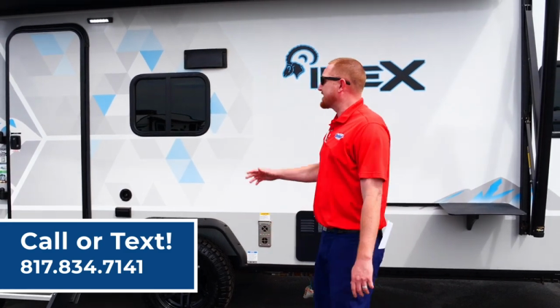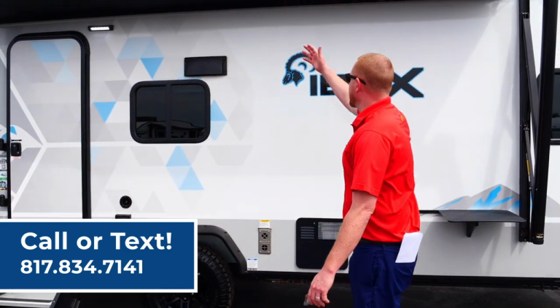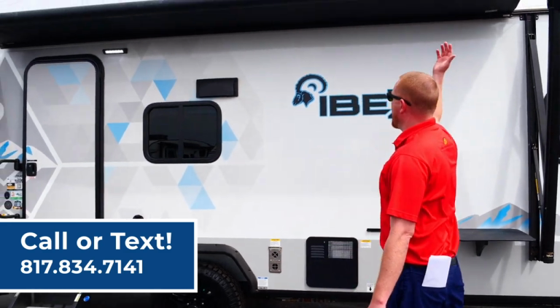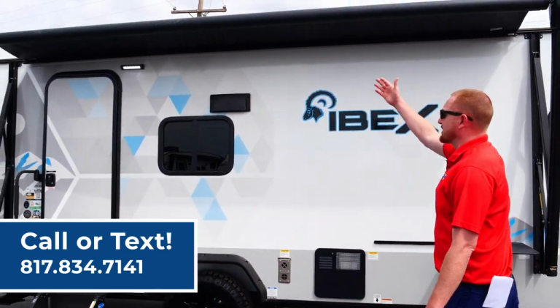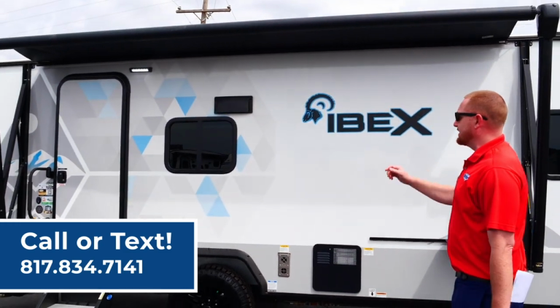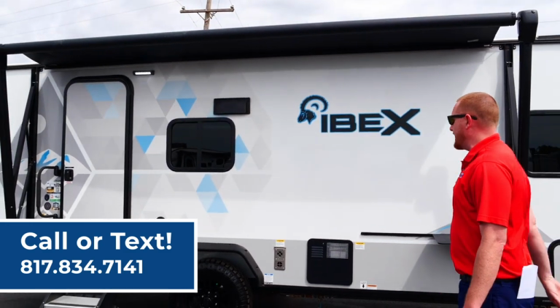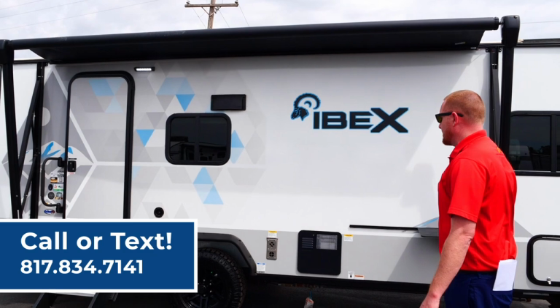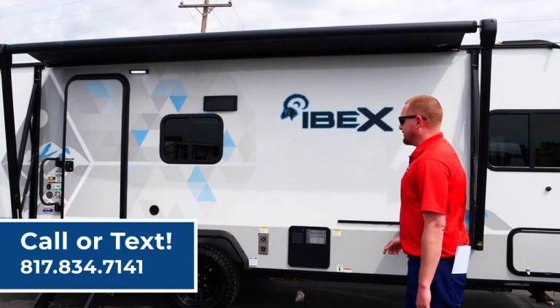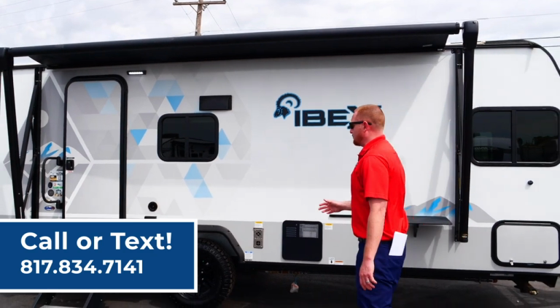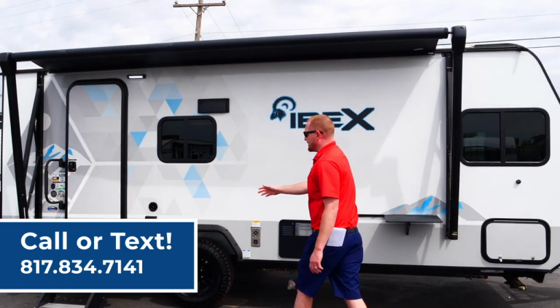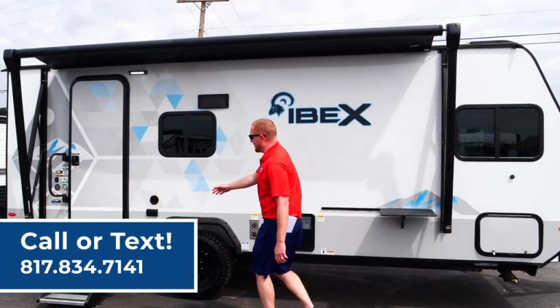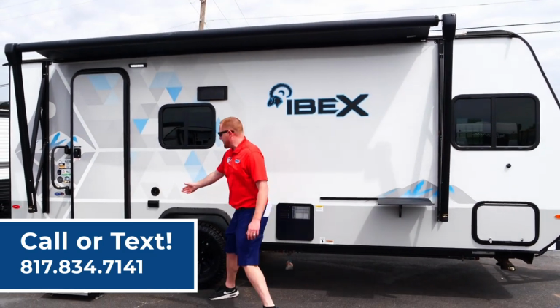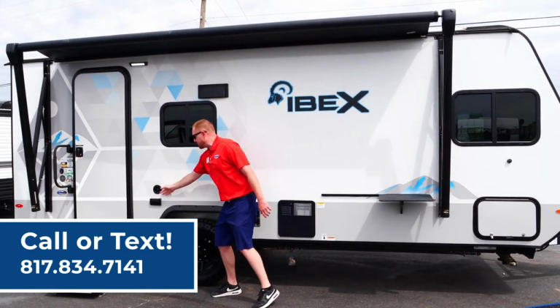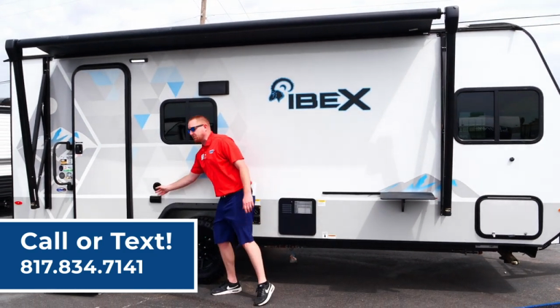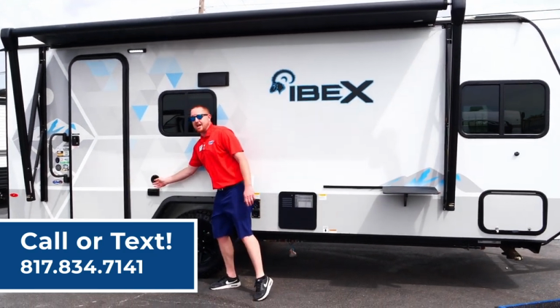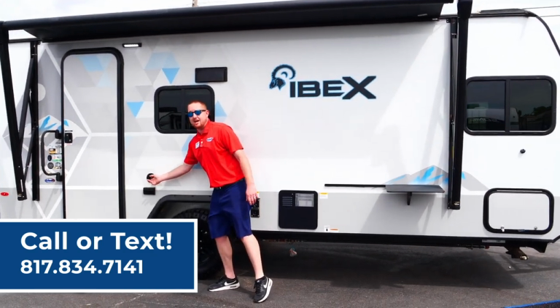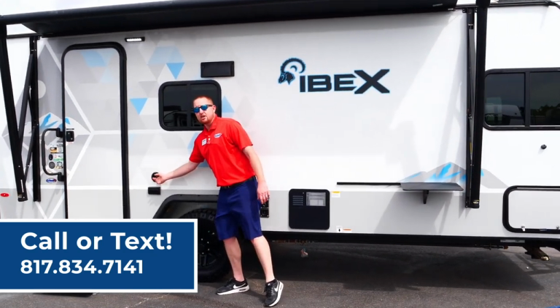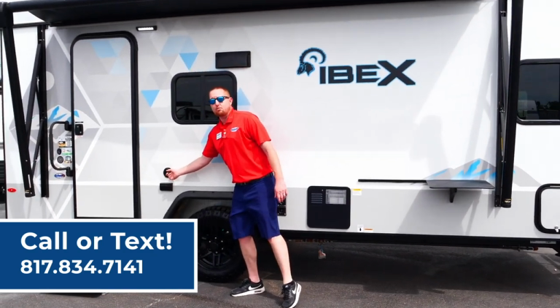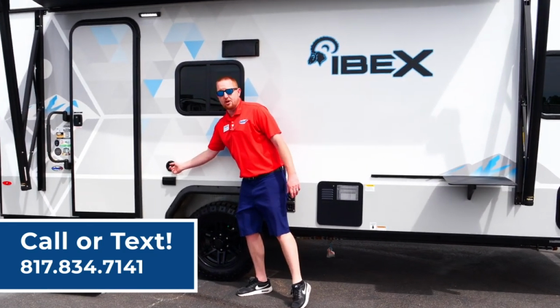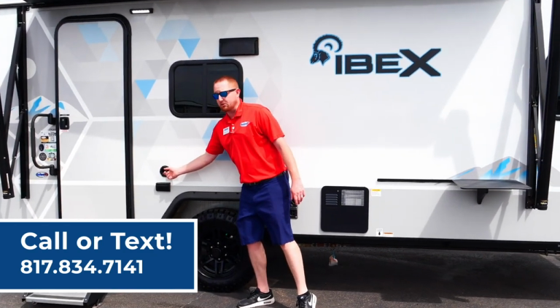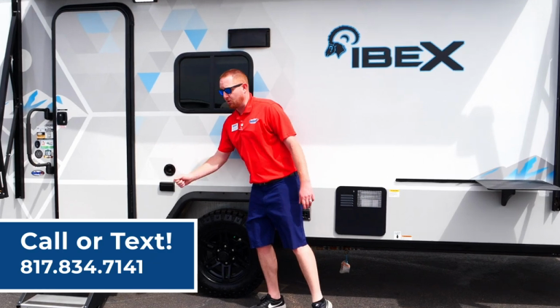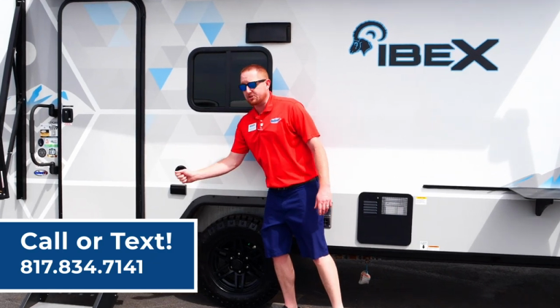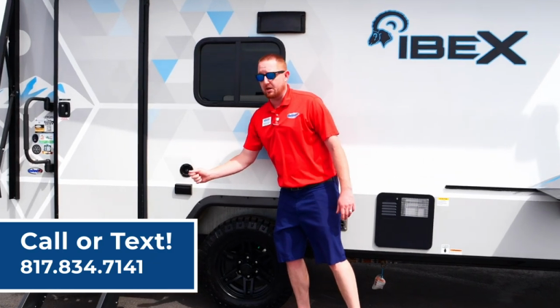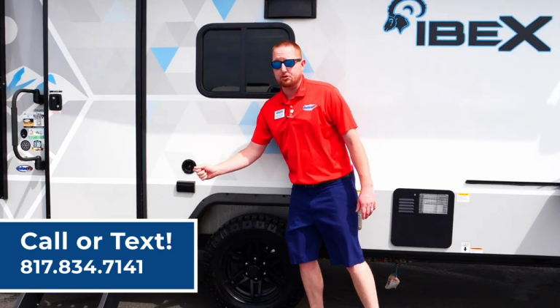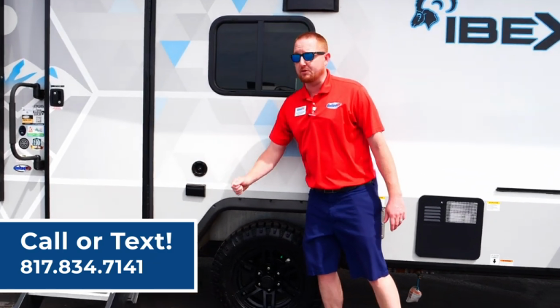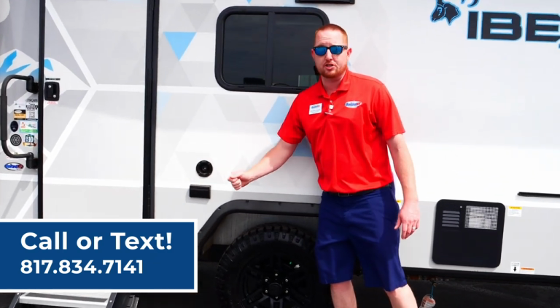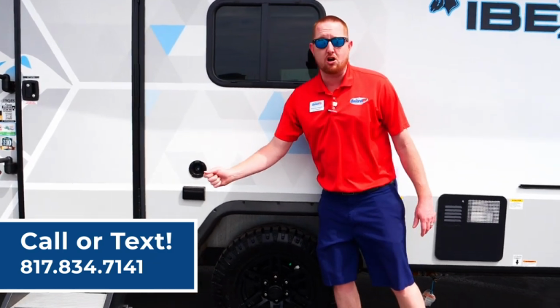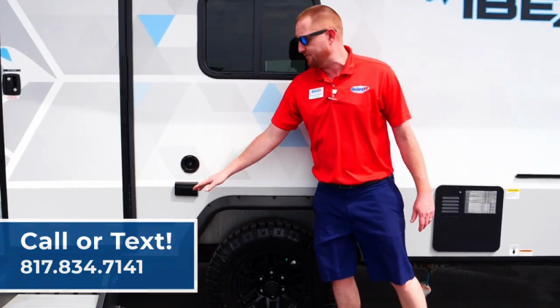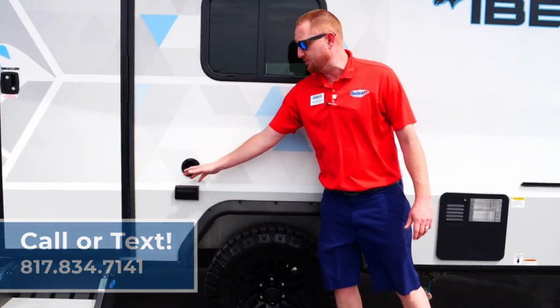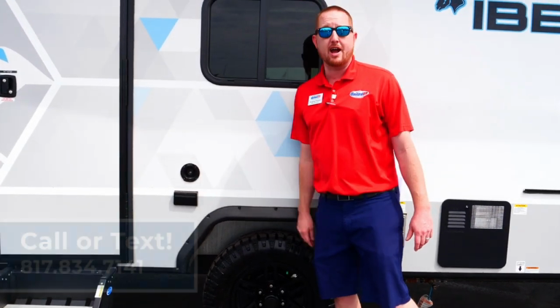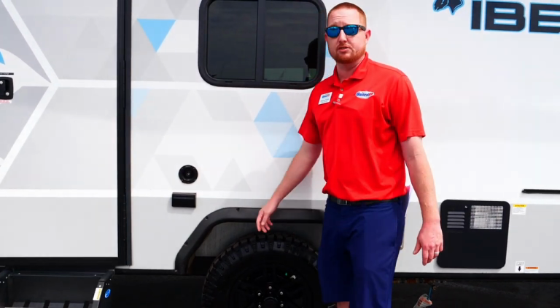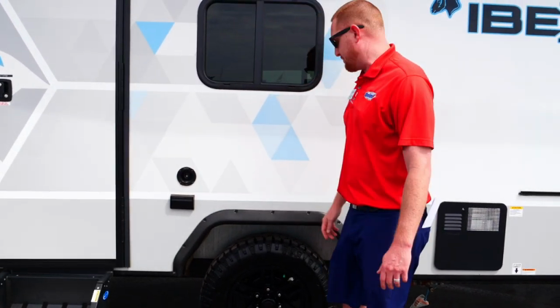It's got the electric awning with LED lights. There's a 110 plug-in right here and also an outside sprayer hose, so if you want to wash the boots off or wash the dog off, you can do that right here on this camper.